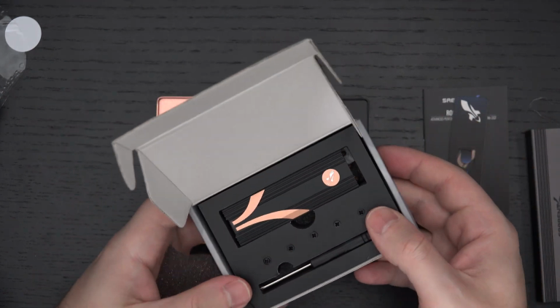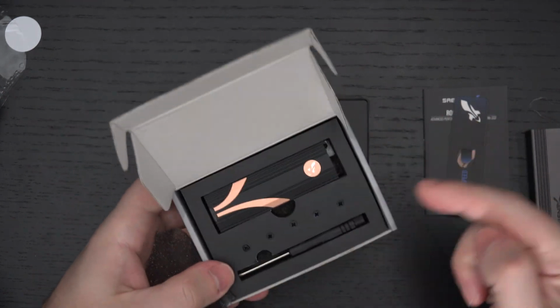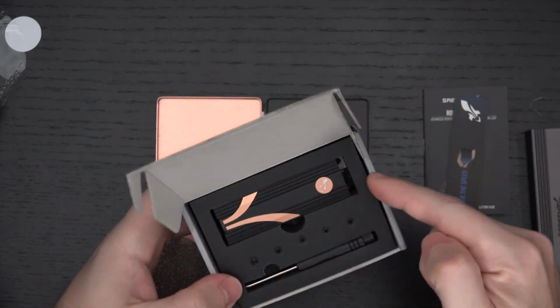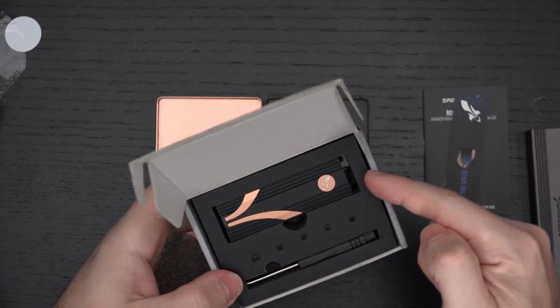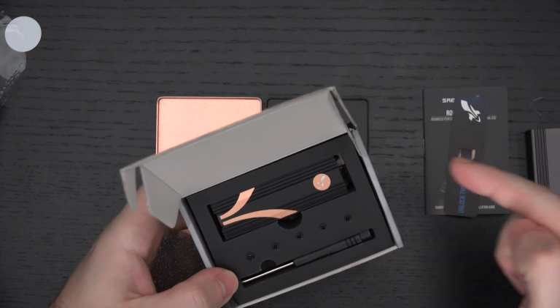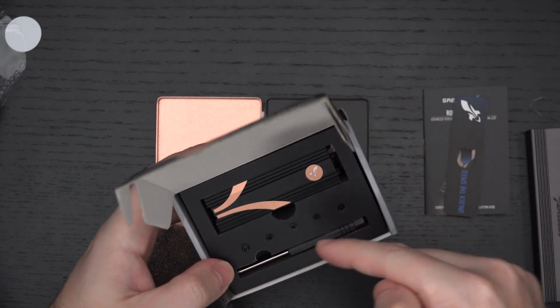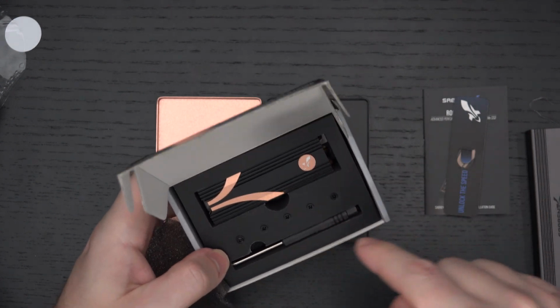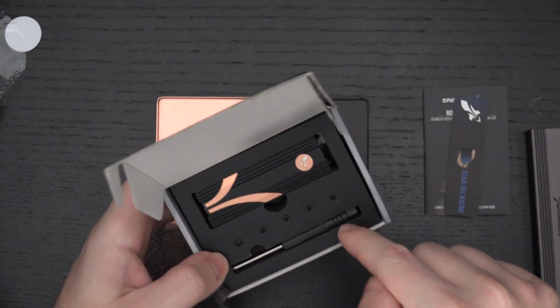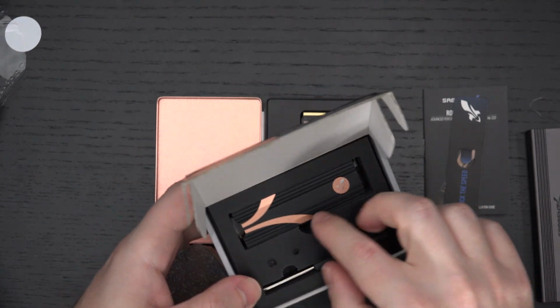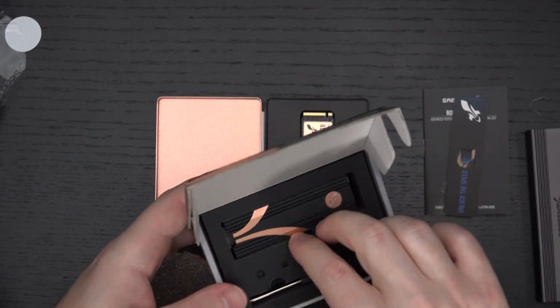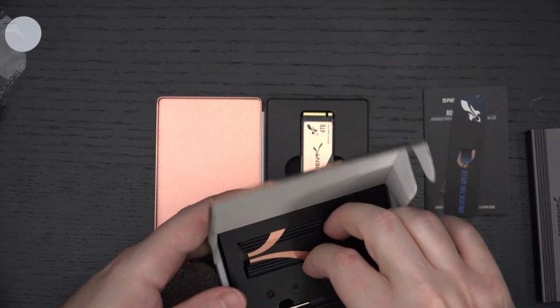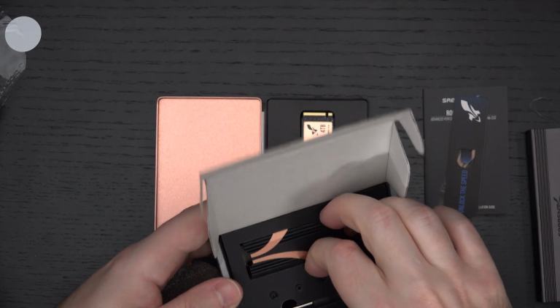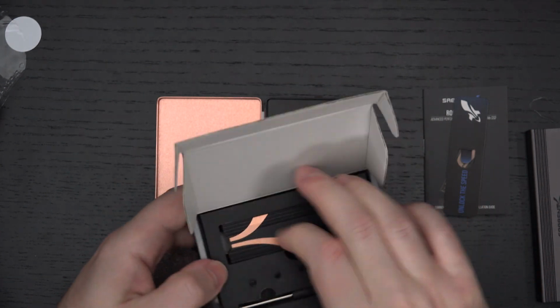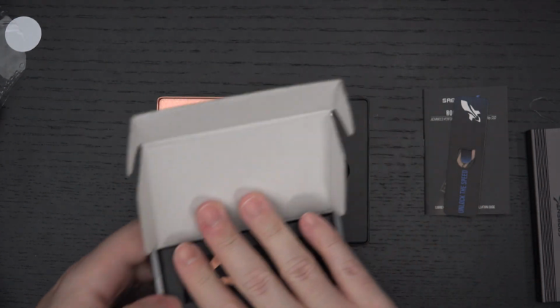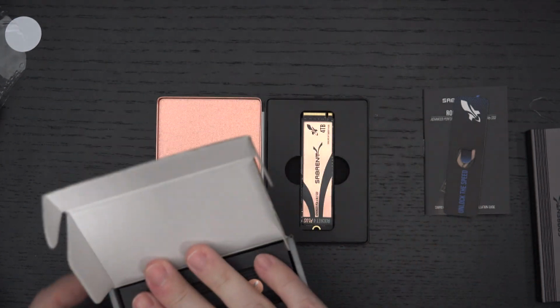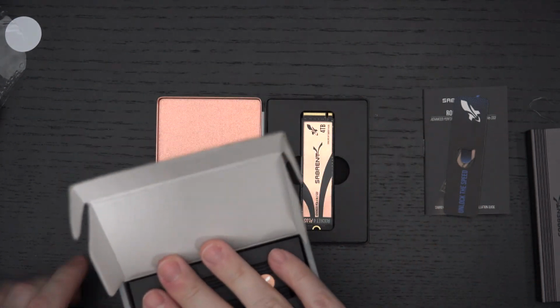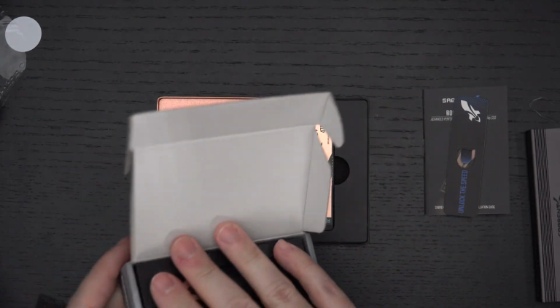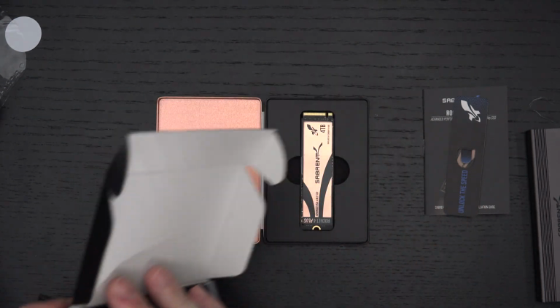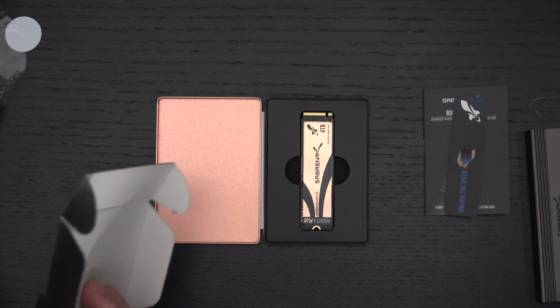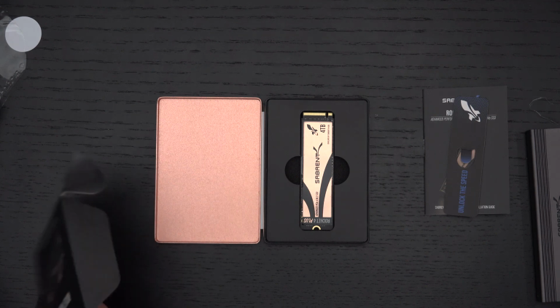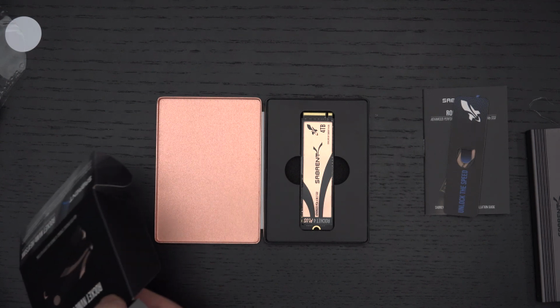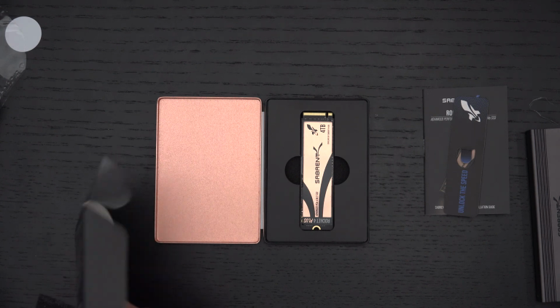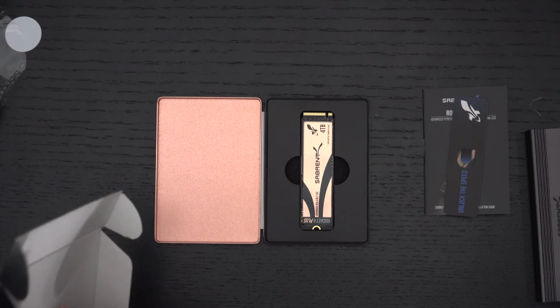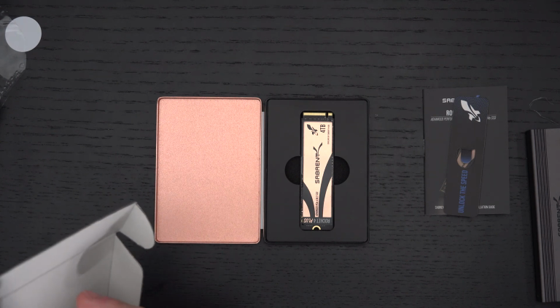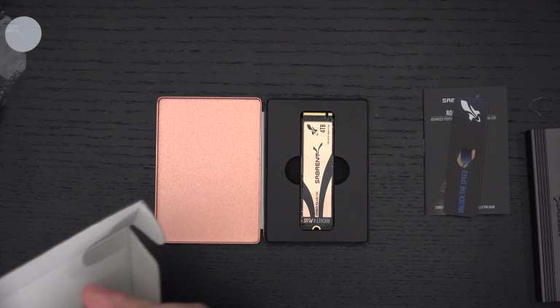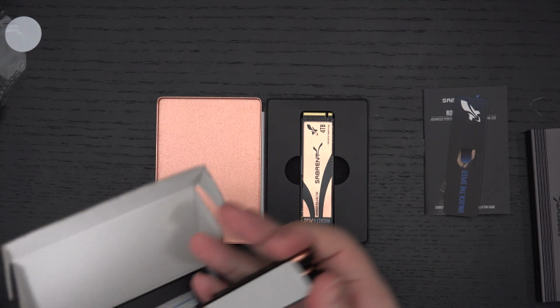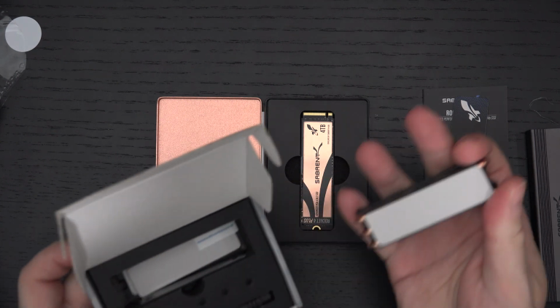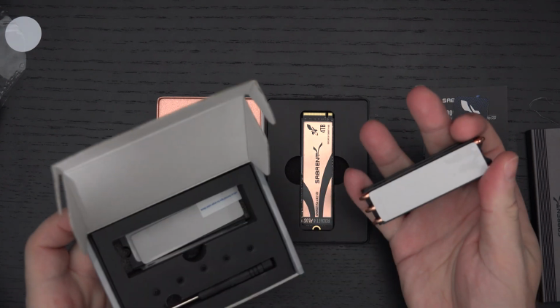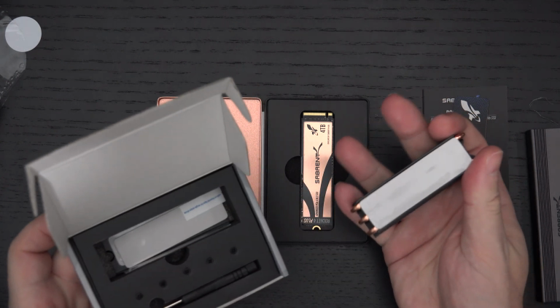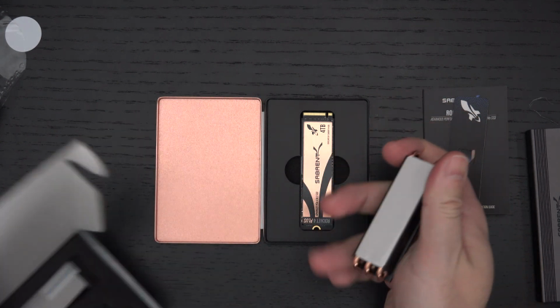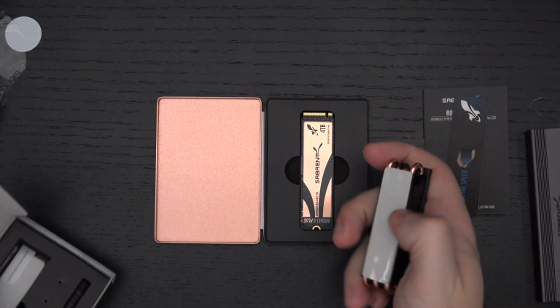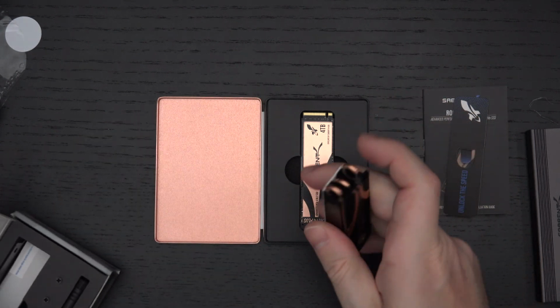As you can see, the heatsink itself includes the screws, the tool, and everything you're going to need to put this together. Thermal pads are of course included. Really solid and well-made.